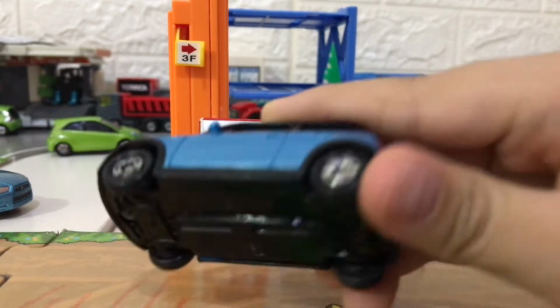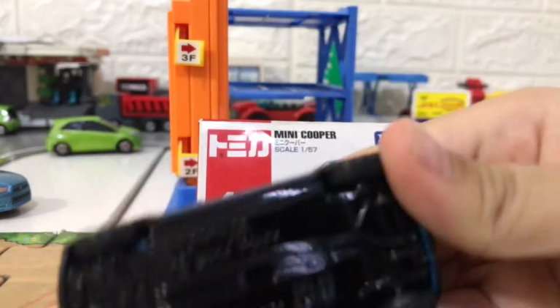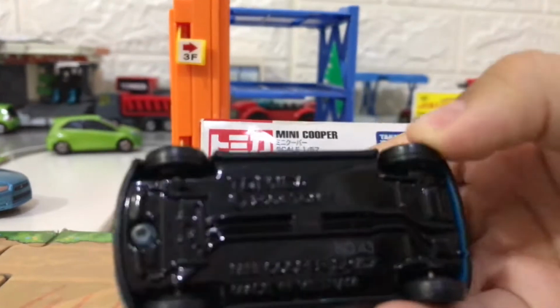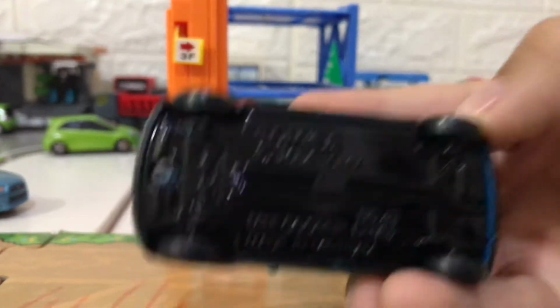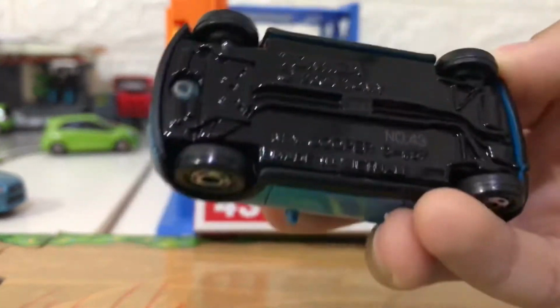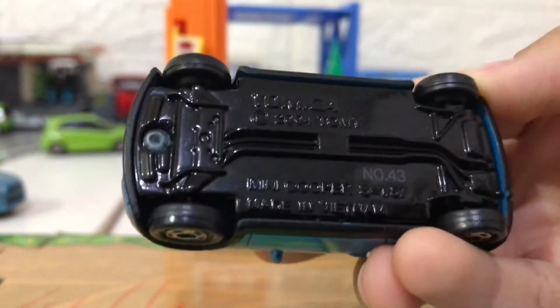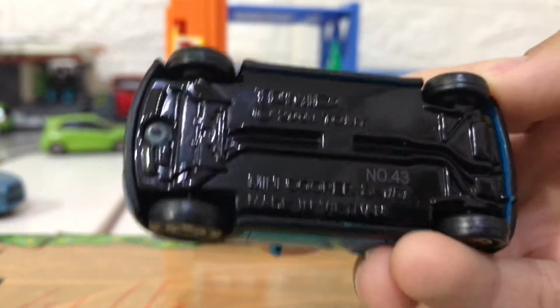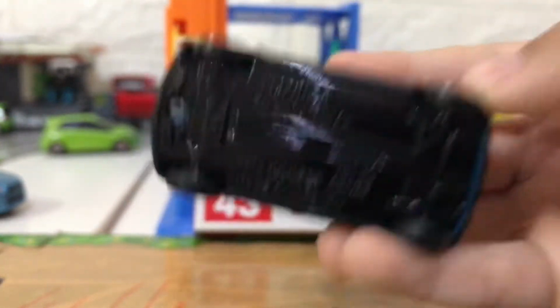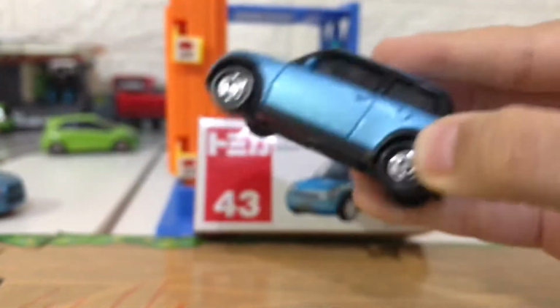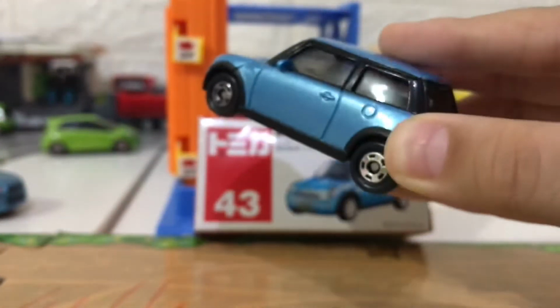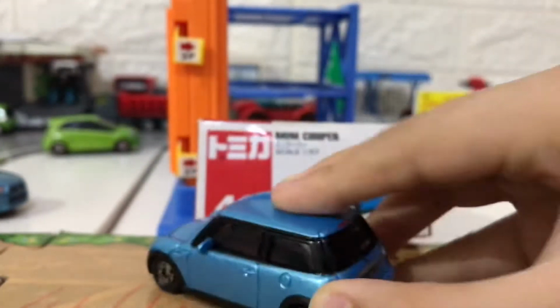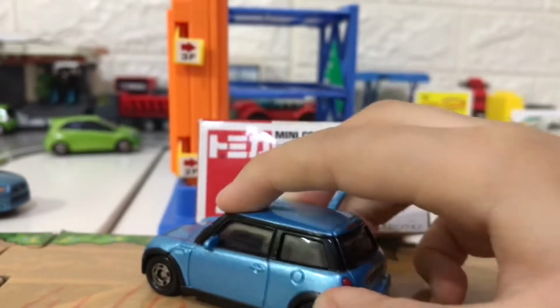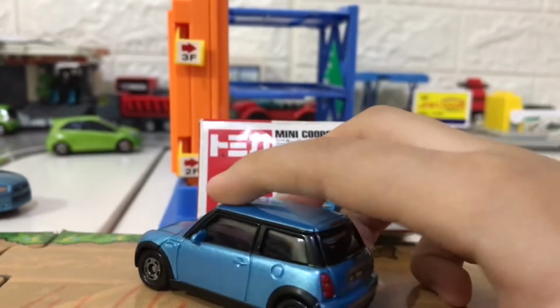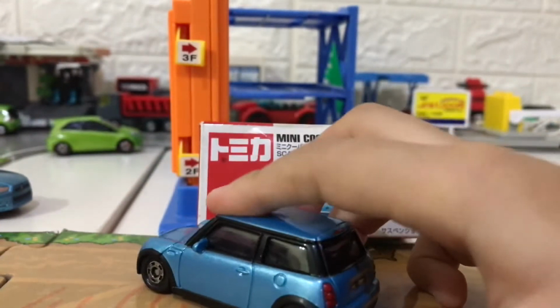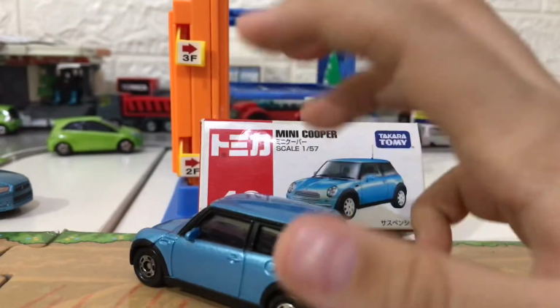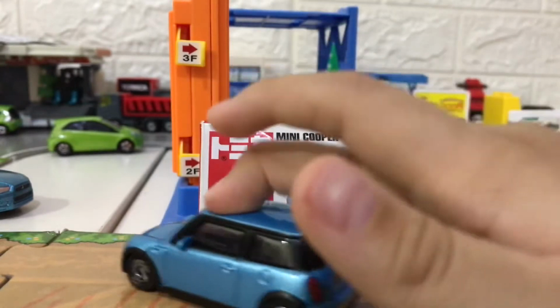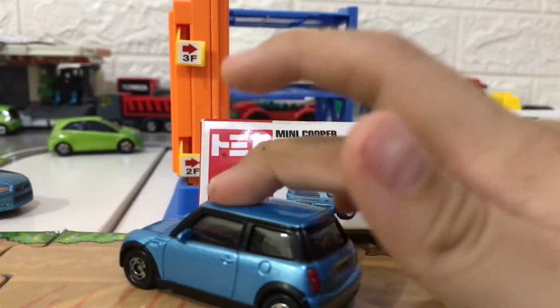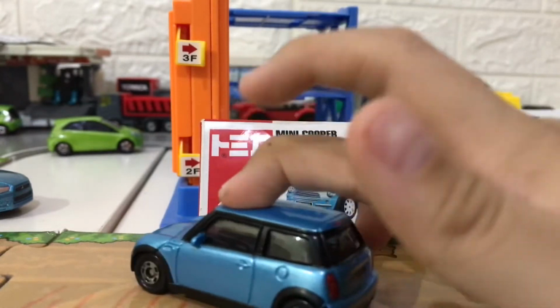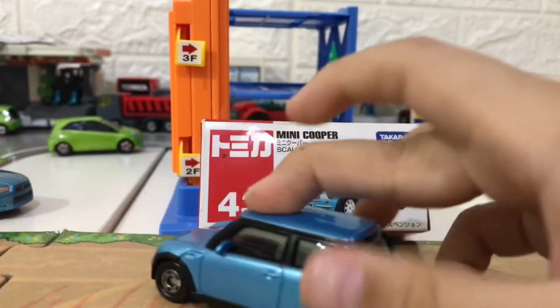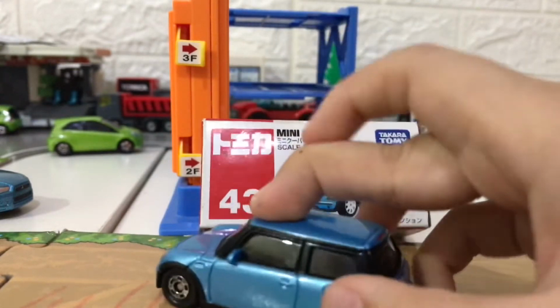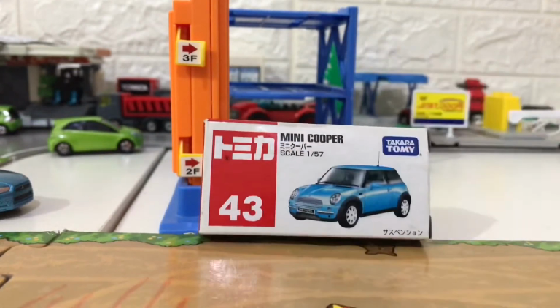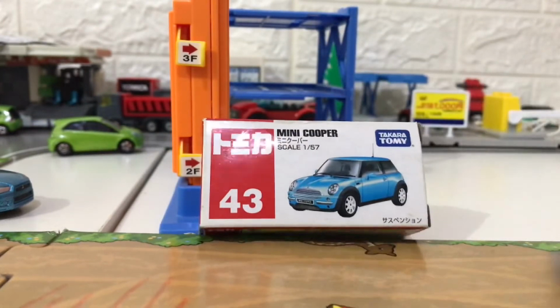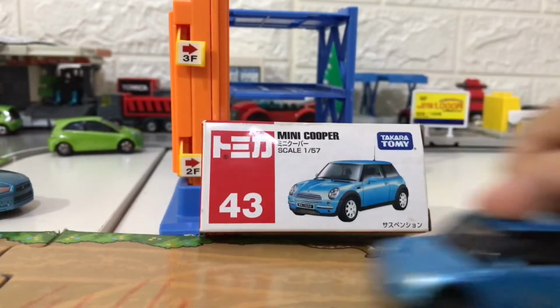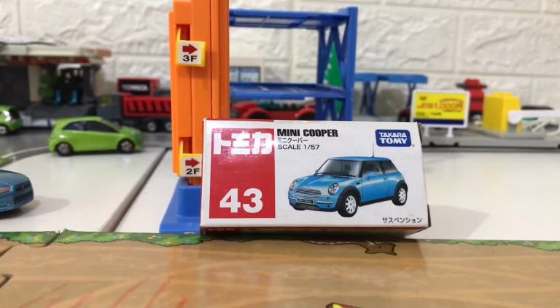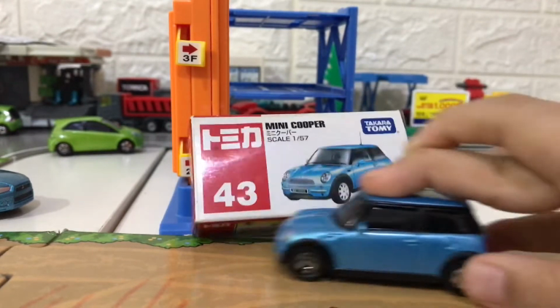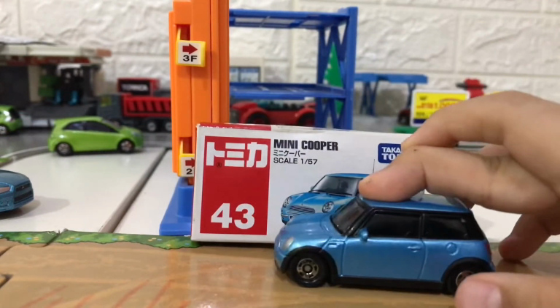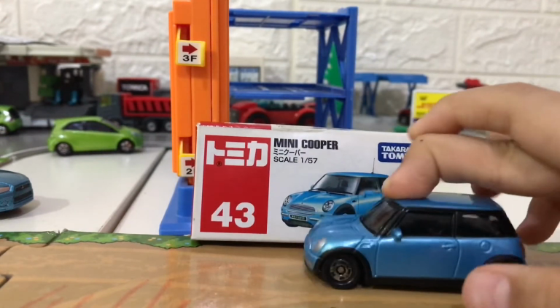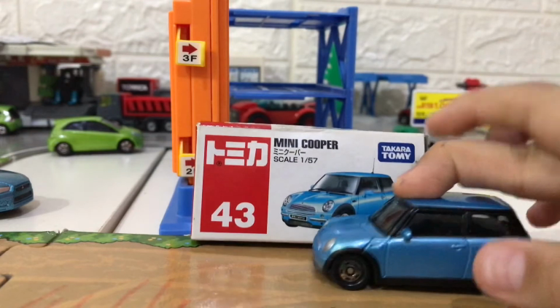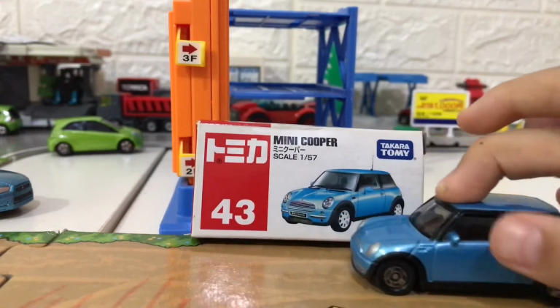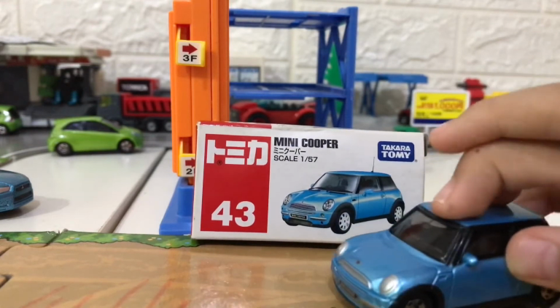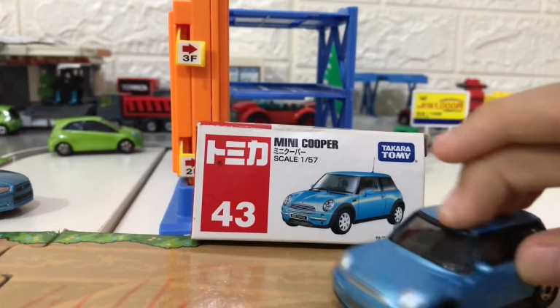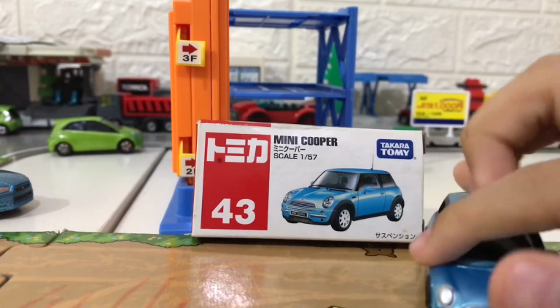The price is quite affordable for this Tomica, but not exactly cheap either. So overall, I'm quite satisfied buying this Tomica at a fairly affordable price.